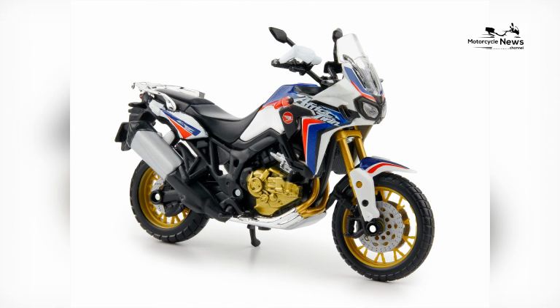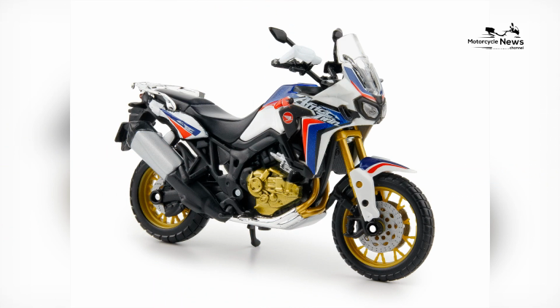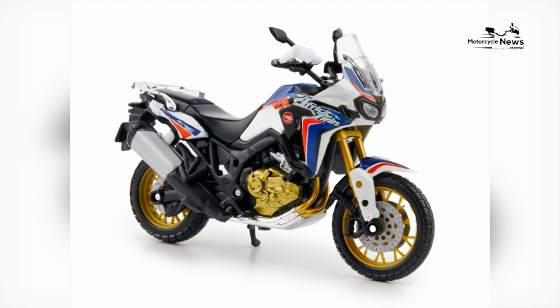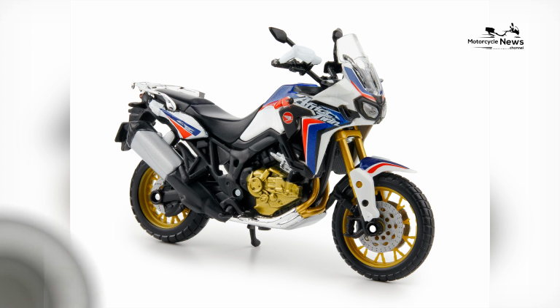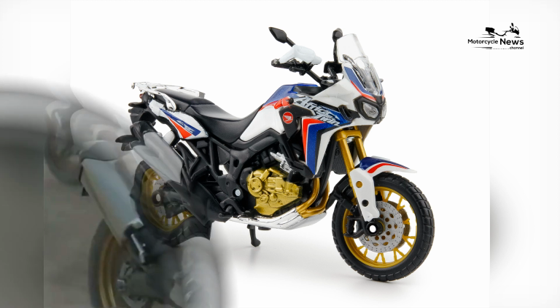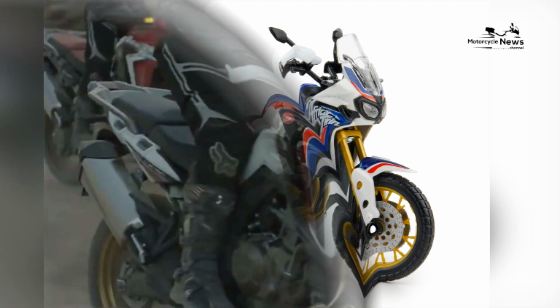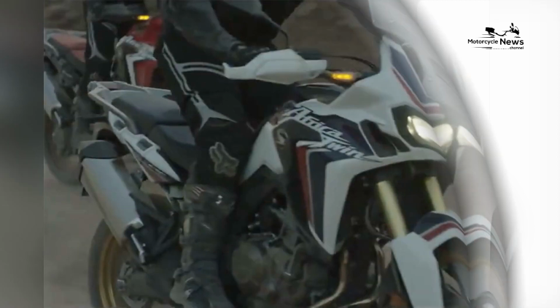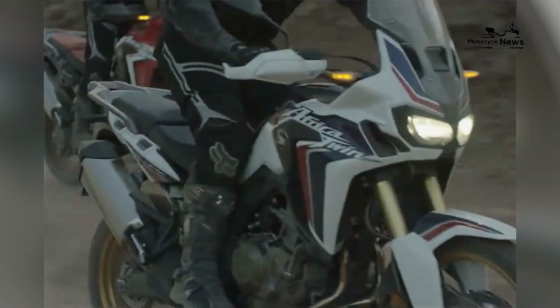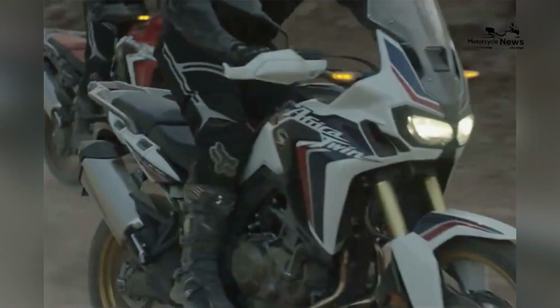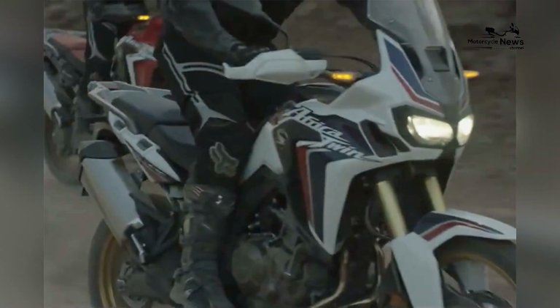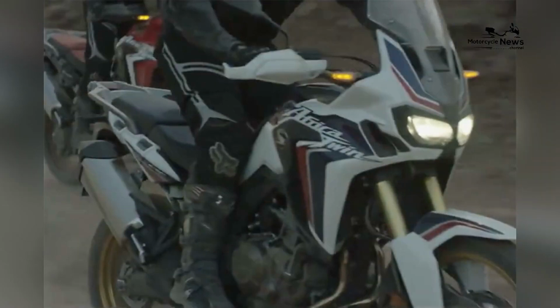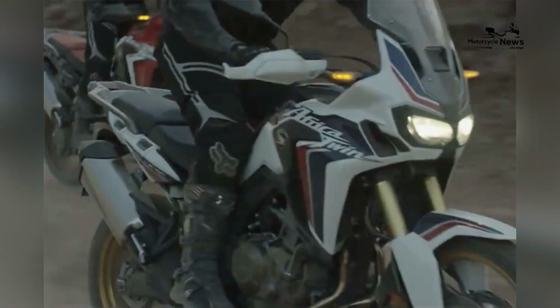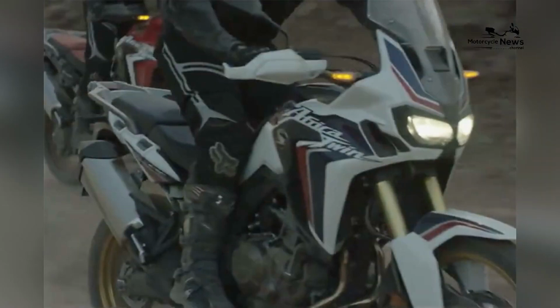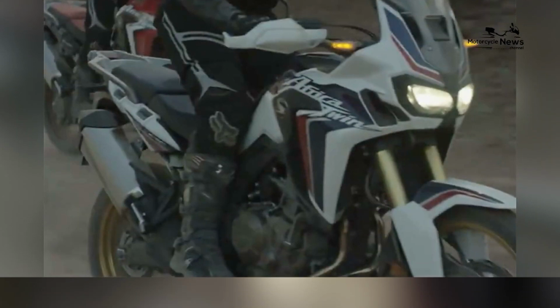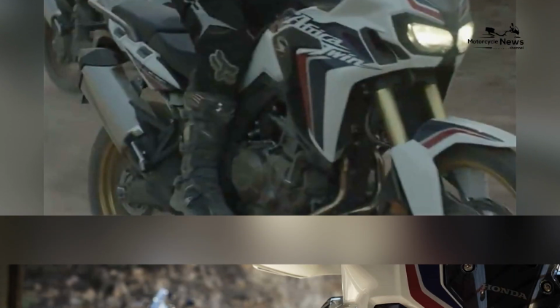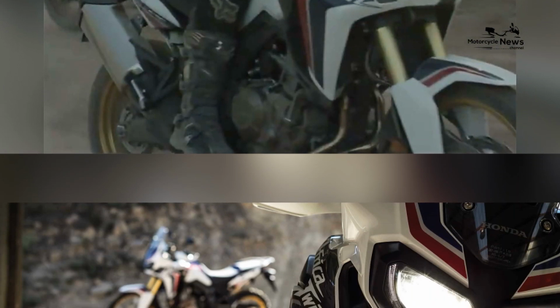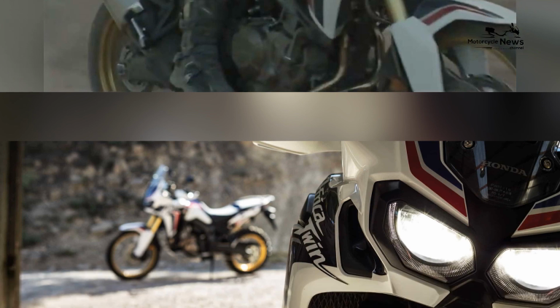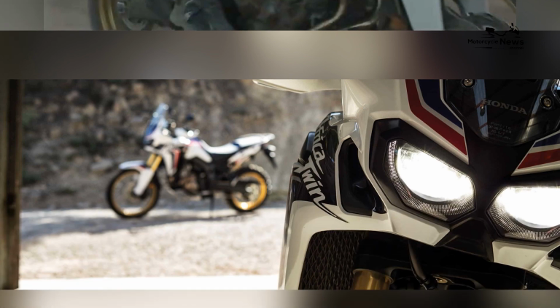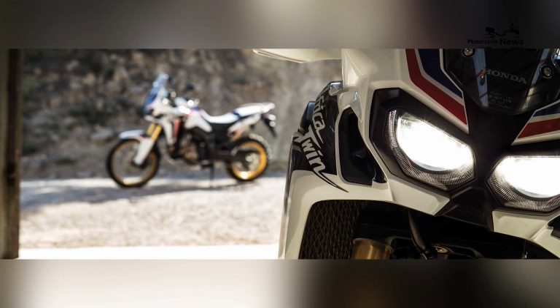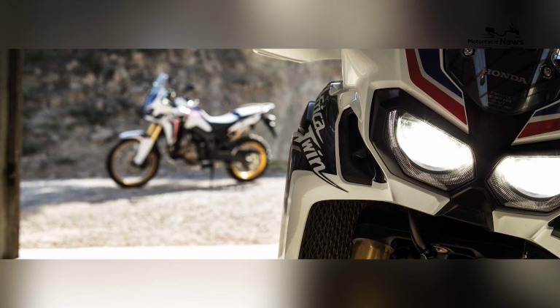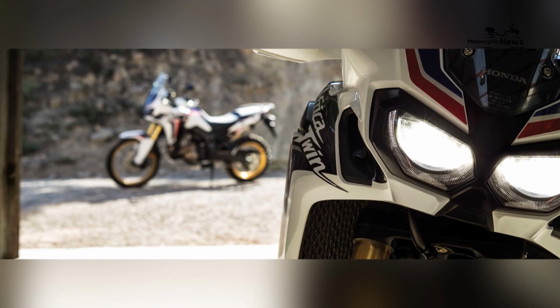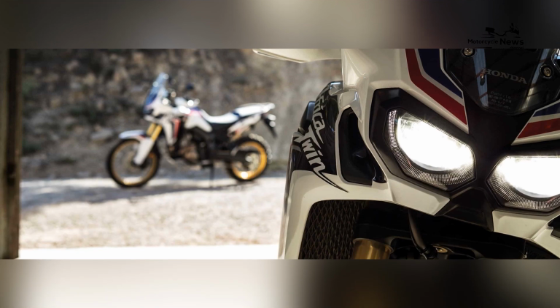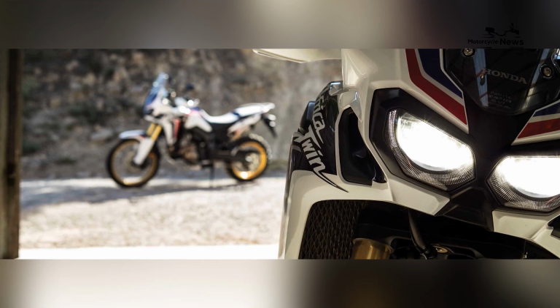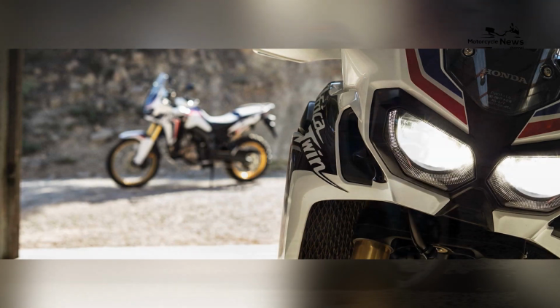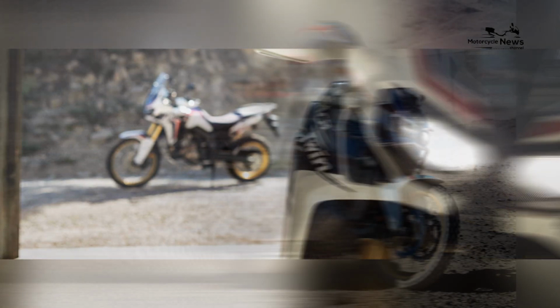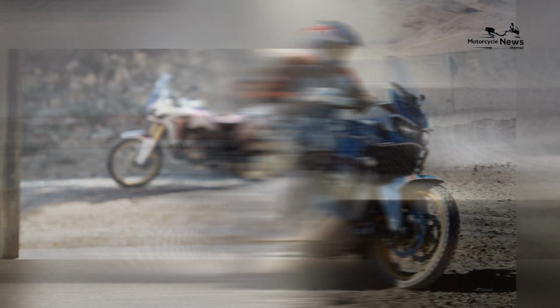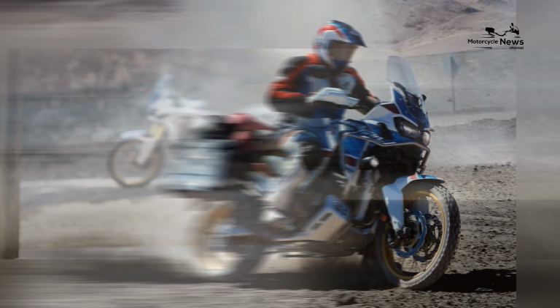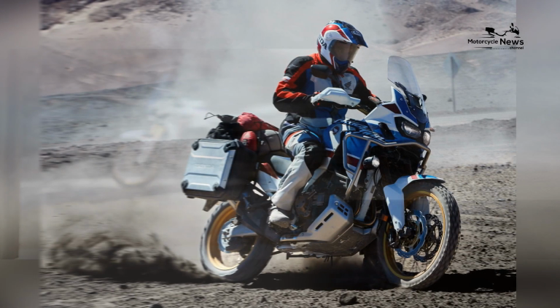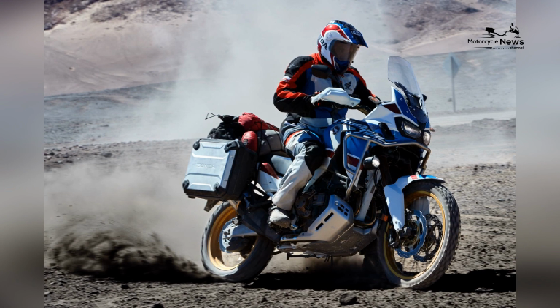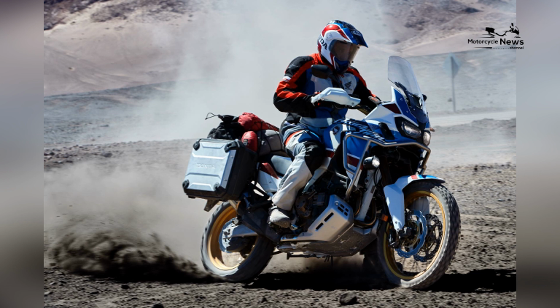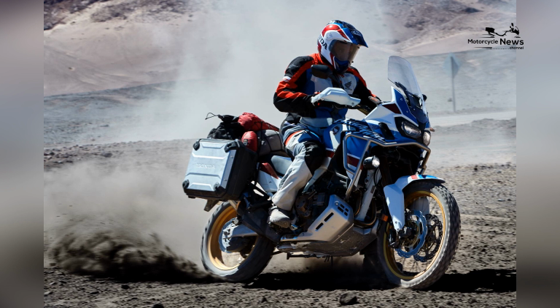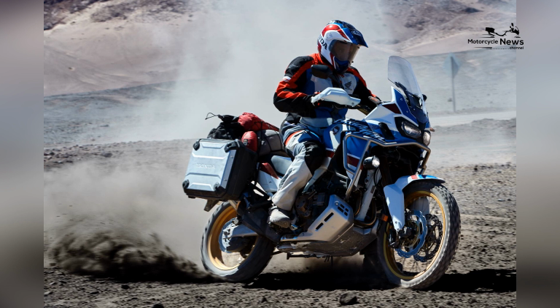In this comprehensive review, we will explore why the Honda CRF 1000 L Africa Twin is considered one of the best dual sport motorcycles, covering its design, performance, capabilities, and the wide appeal it holds among riders.